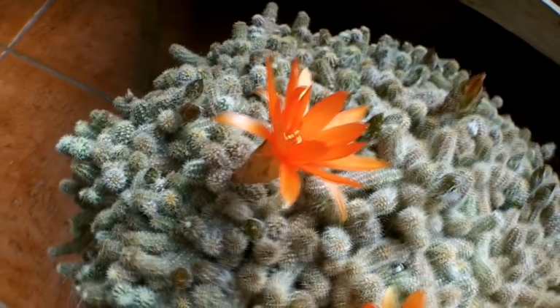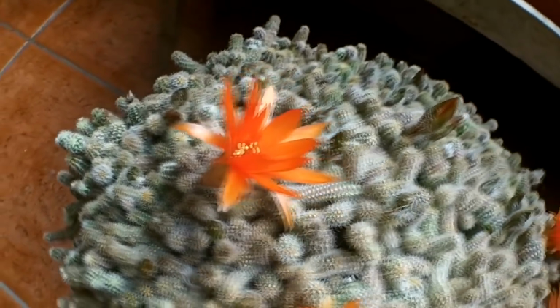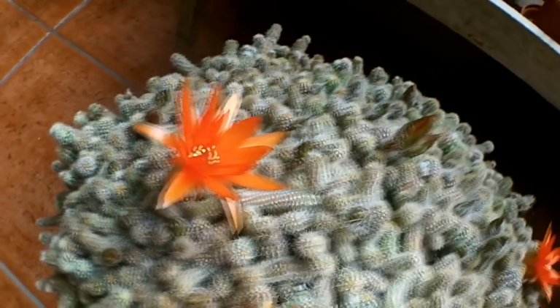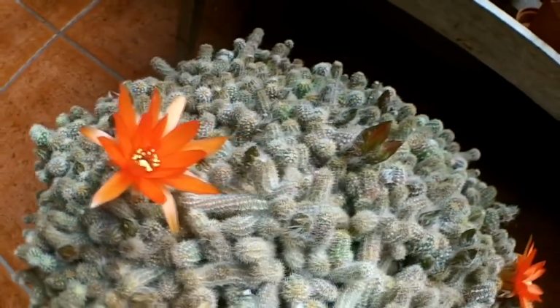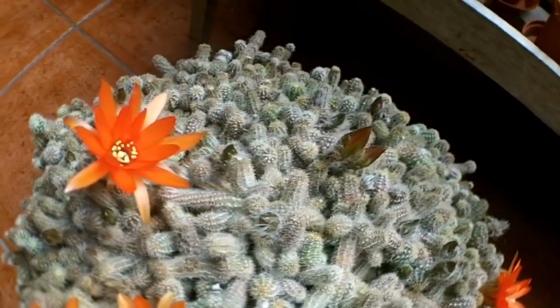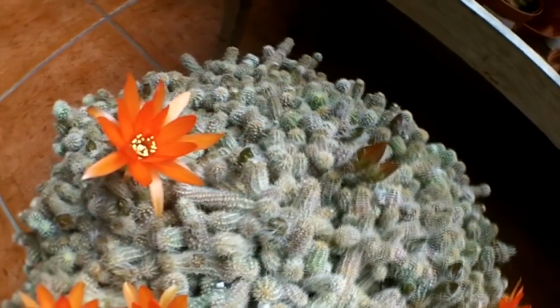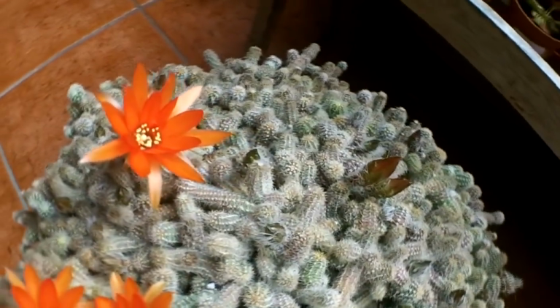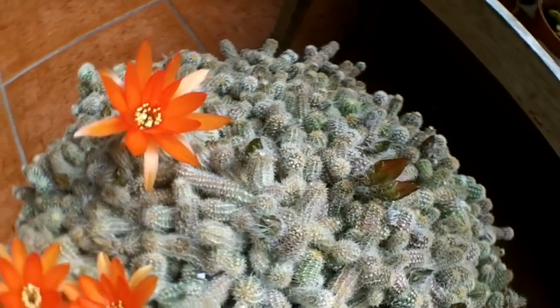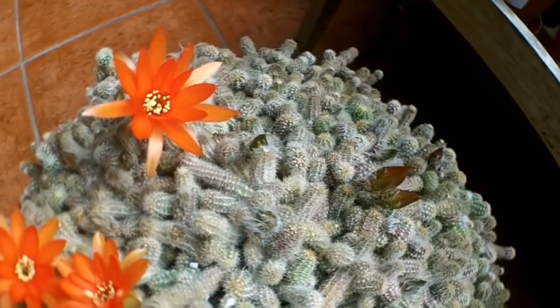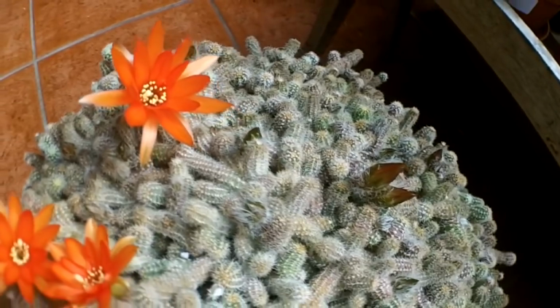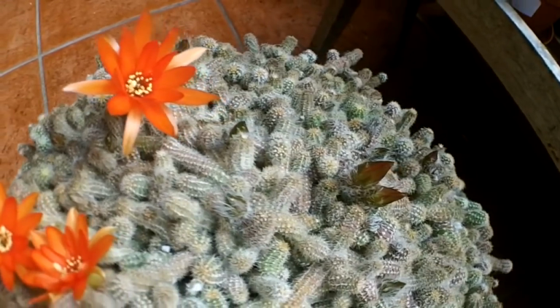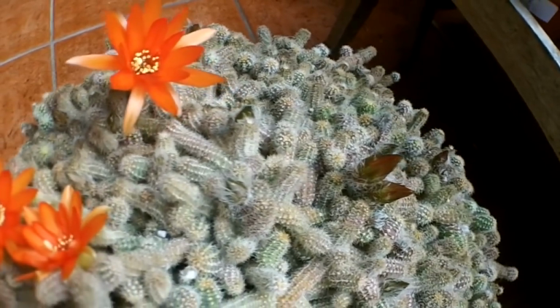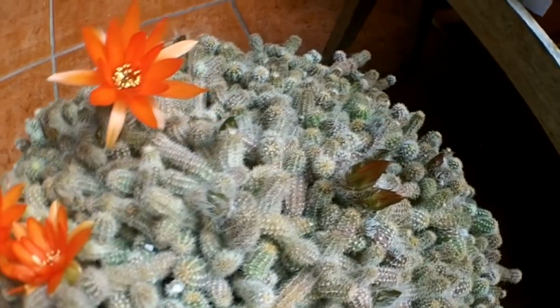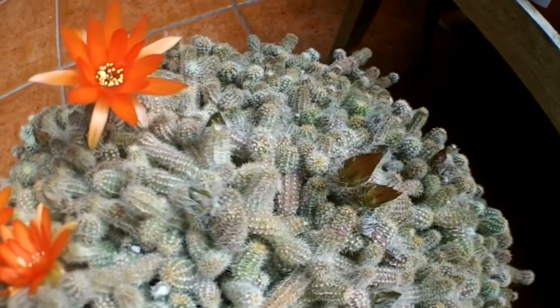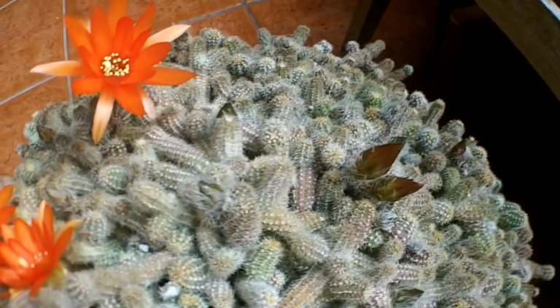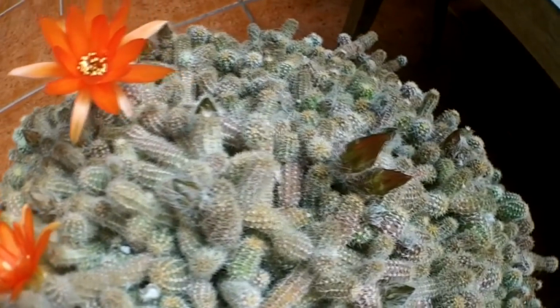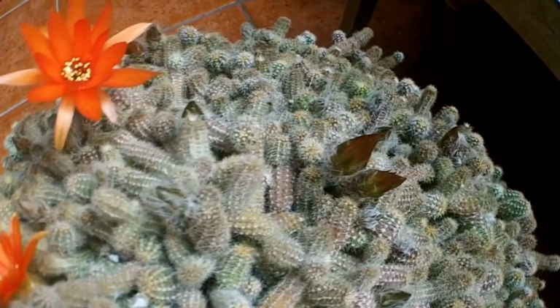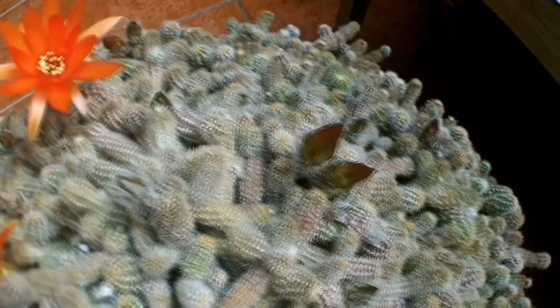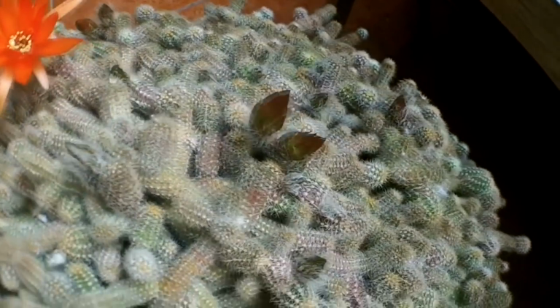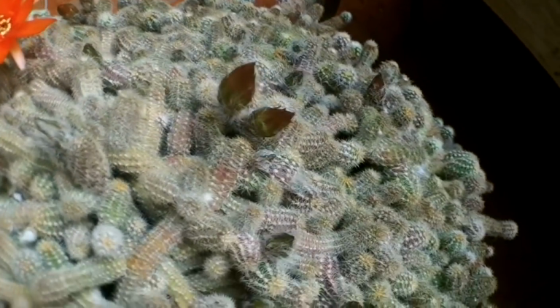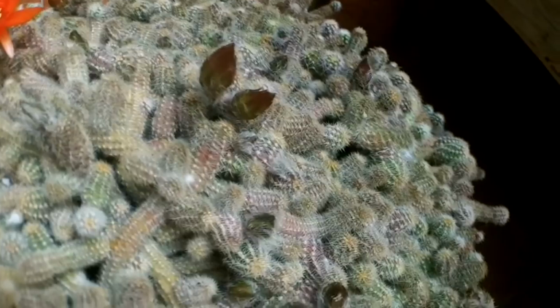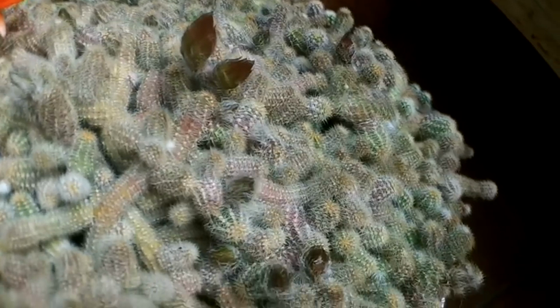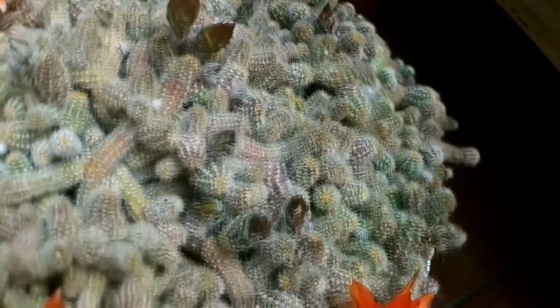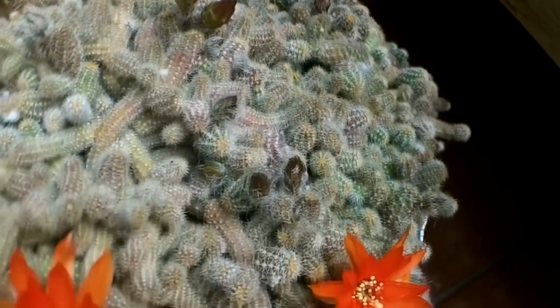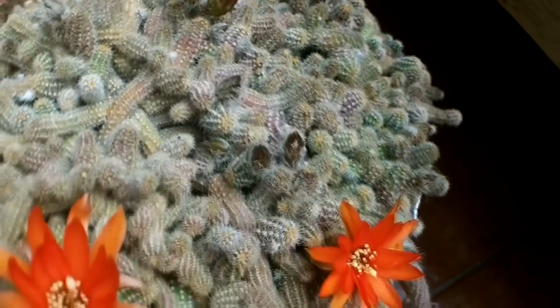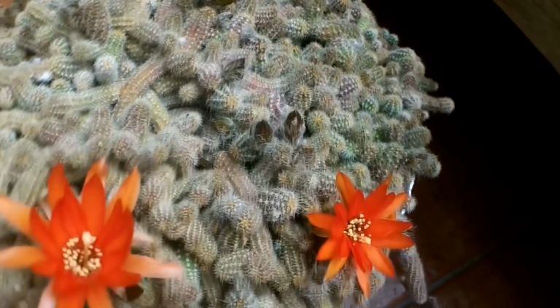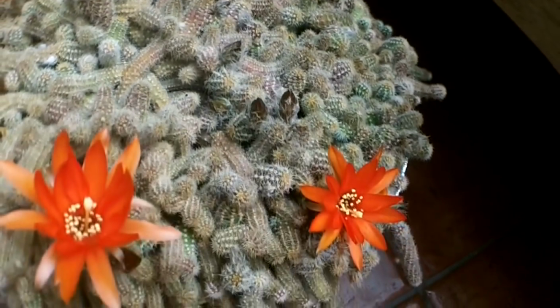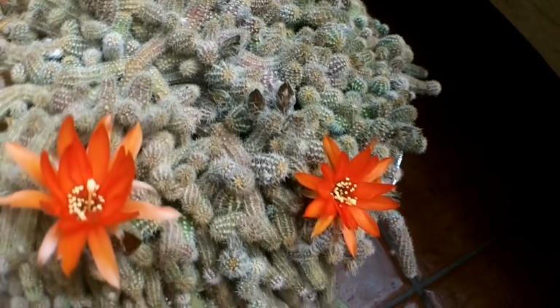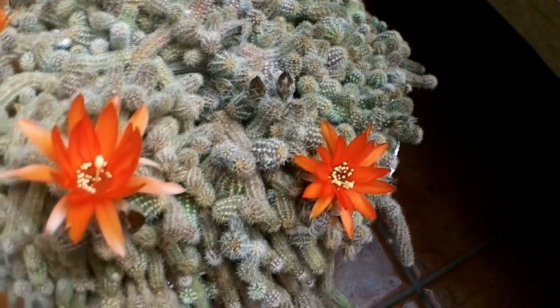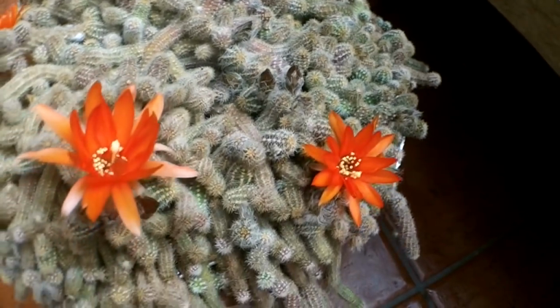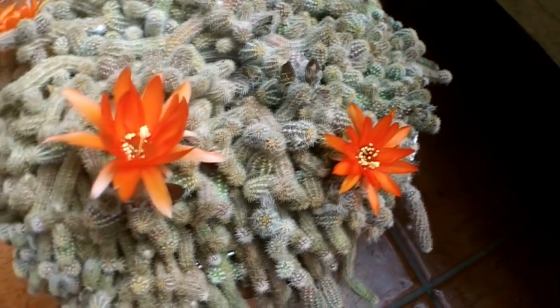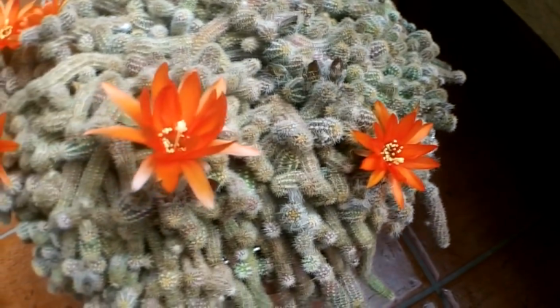They flower very readily. If you give them a dry winter rest period, then in the spring when you start to water them again, they'll come out packed with lots of flowers. As you can see, there are loads of buds and loads of flowers — absolutely gorgeous.